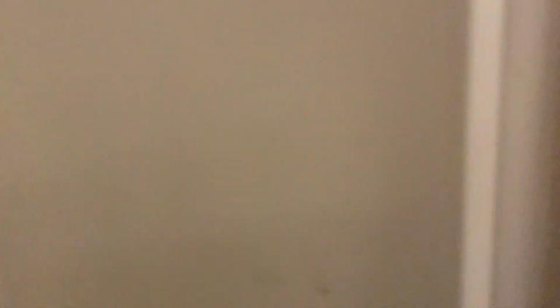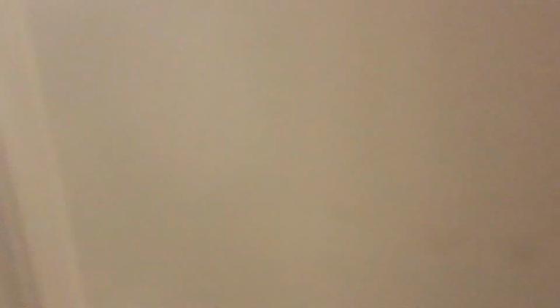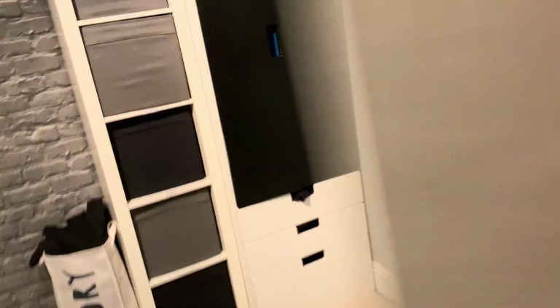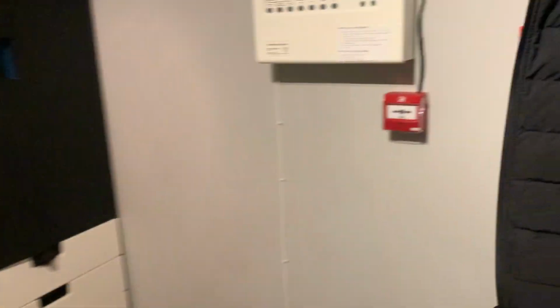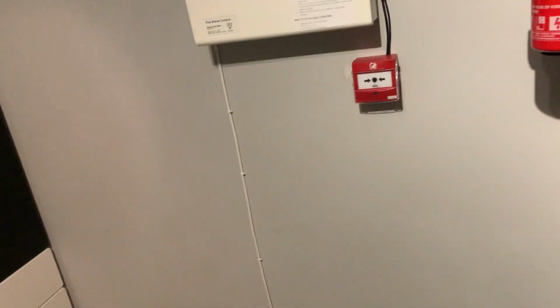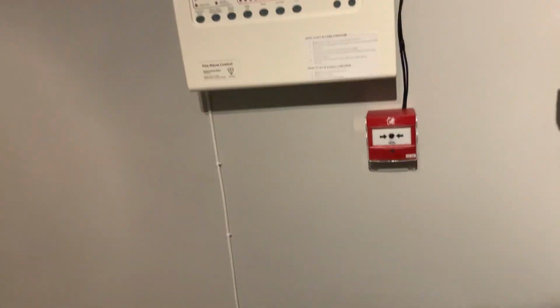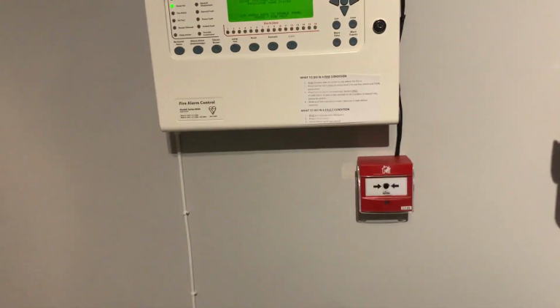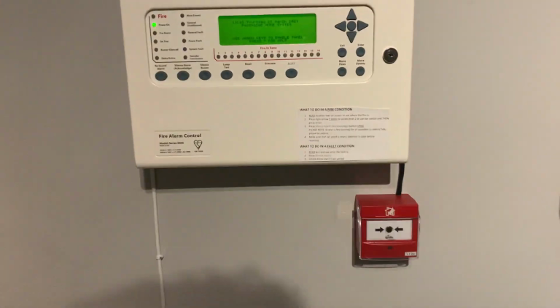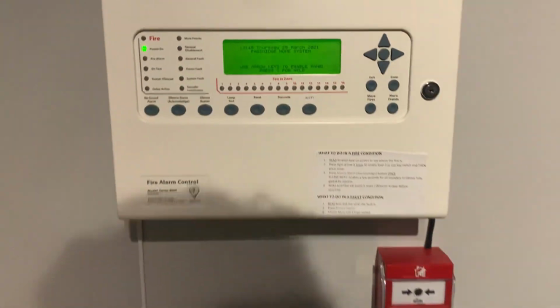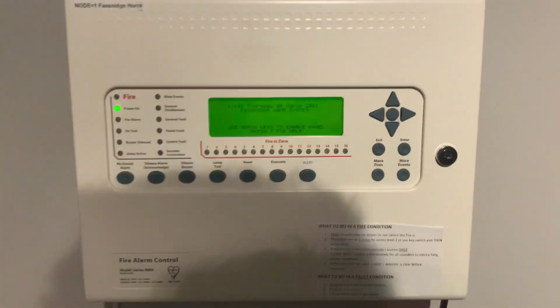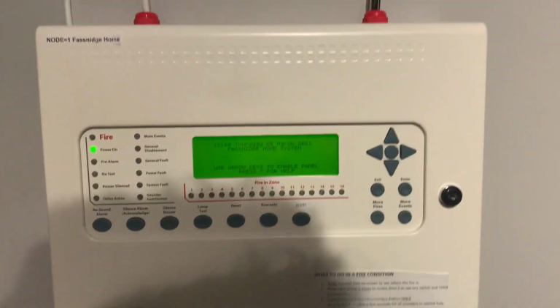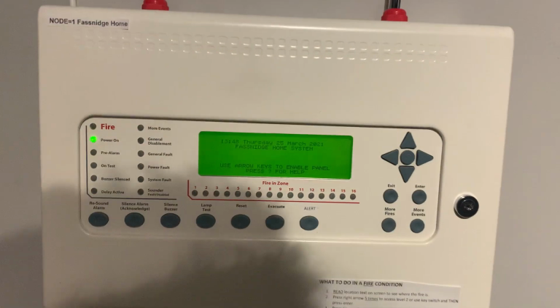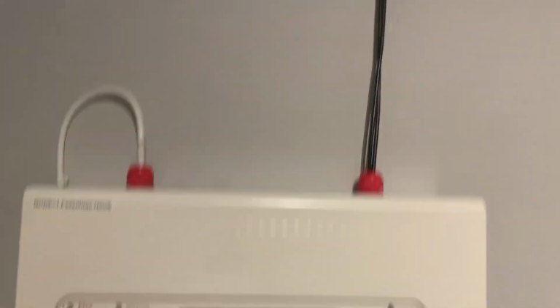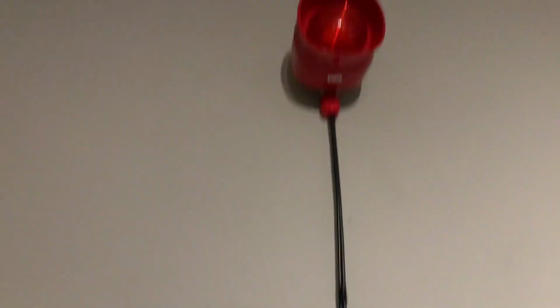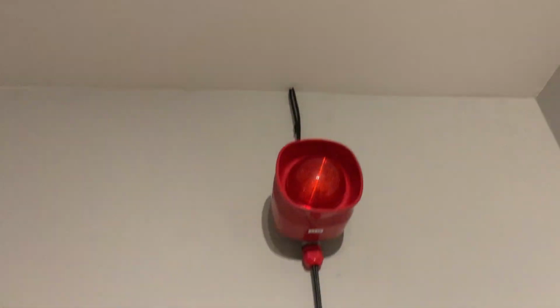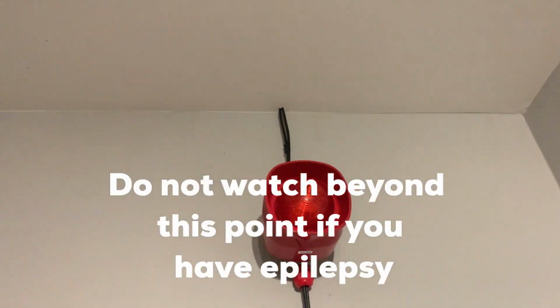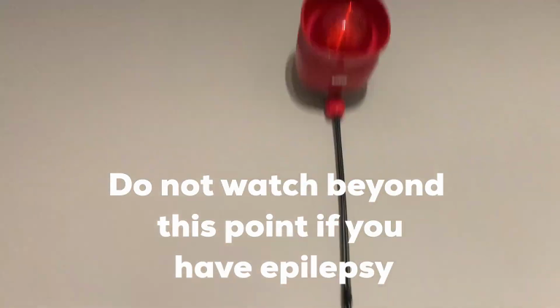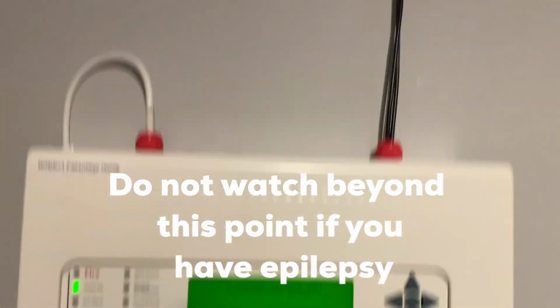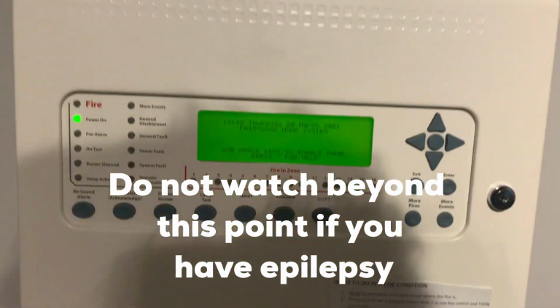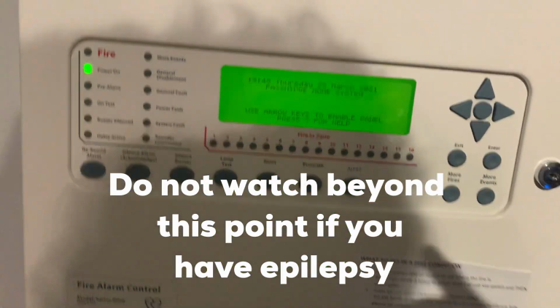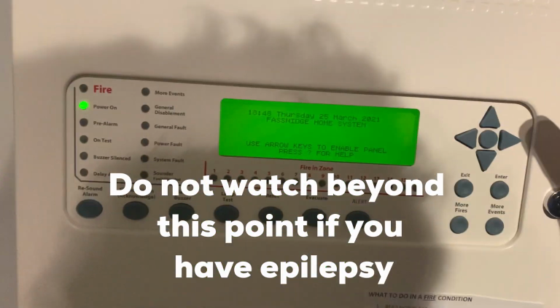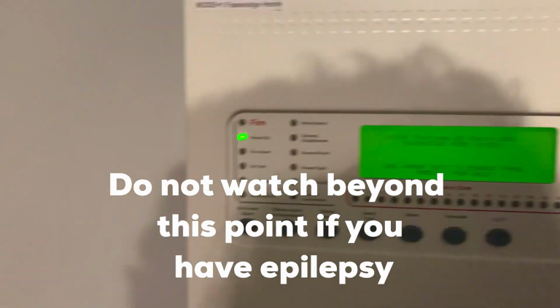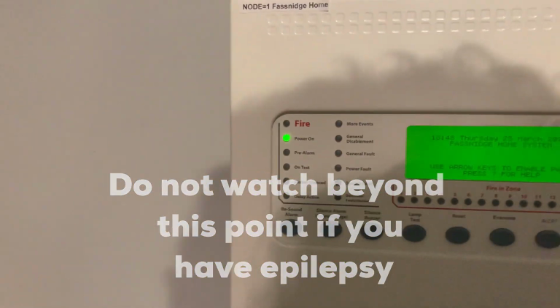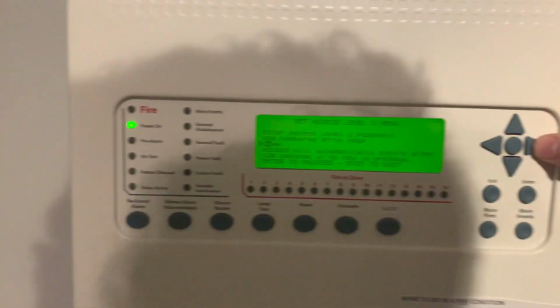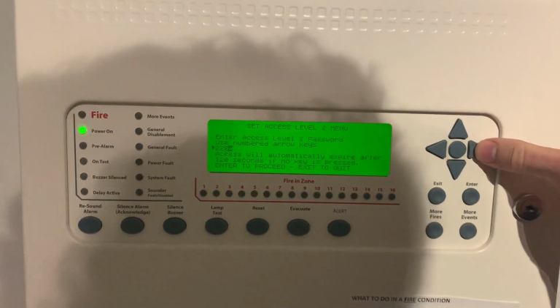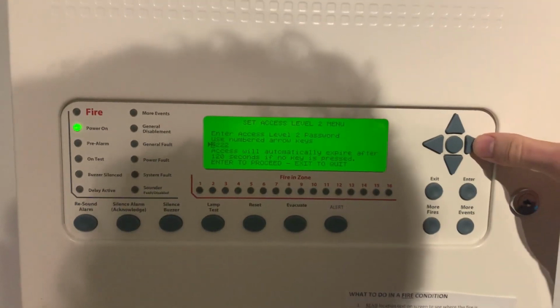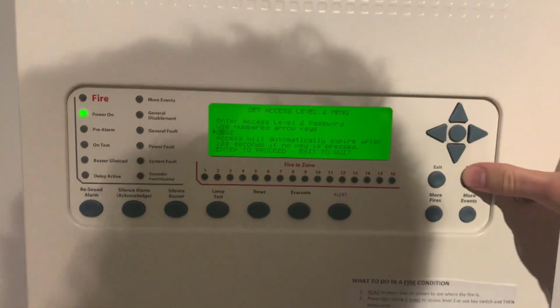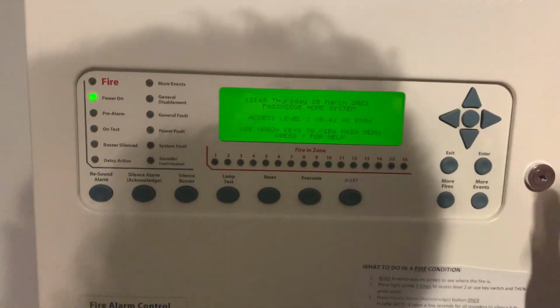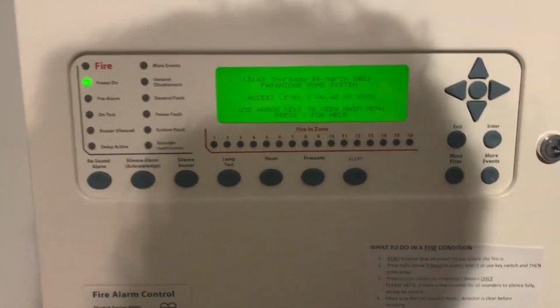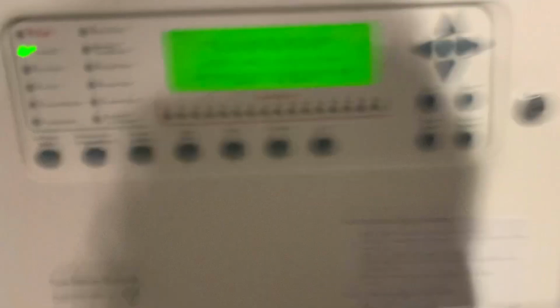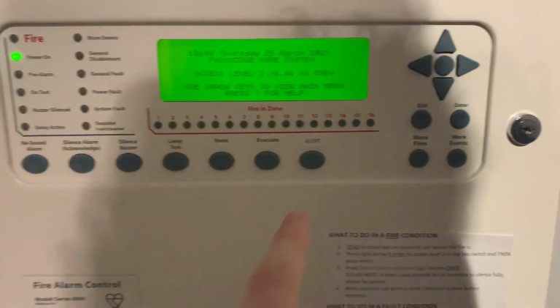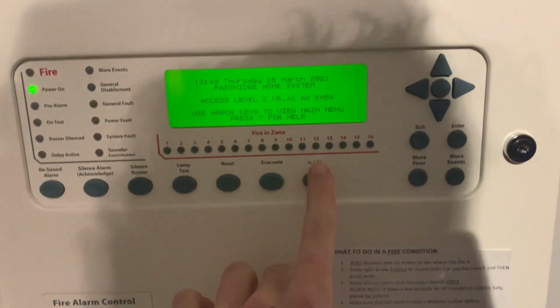So that's the system — it only covers the upstairs. We're going to do the test signal now, so I'm just going to put it into alert so you can hear the Symphony go off.